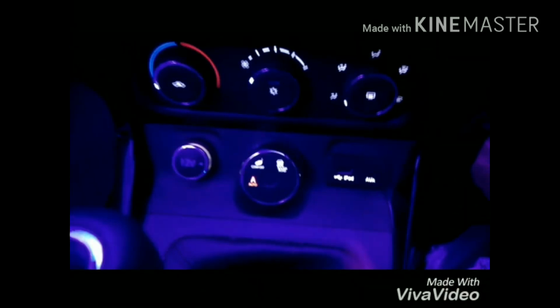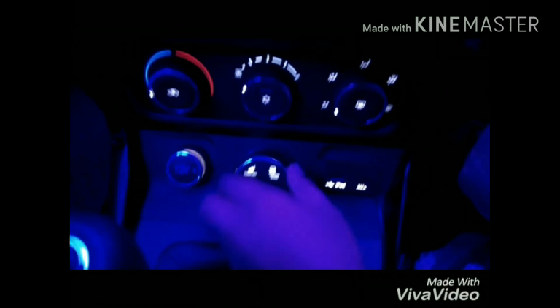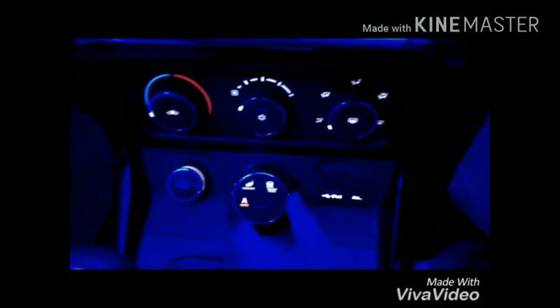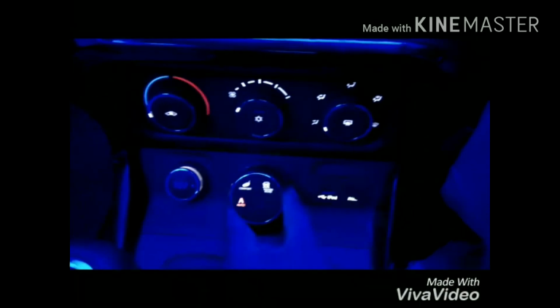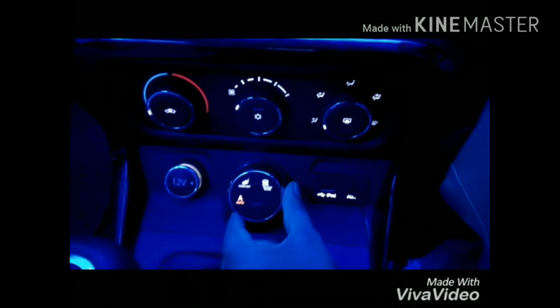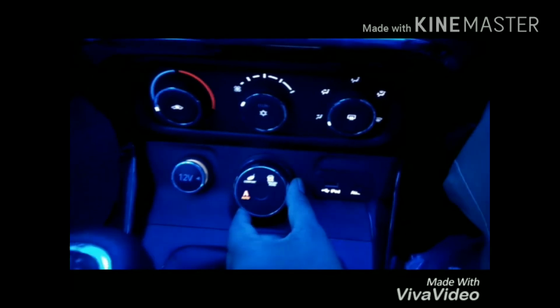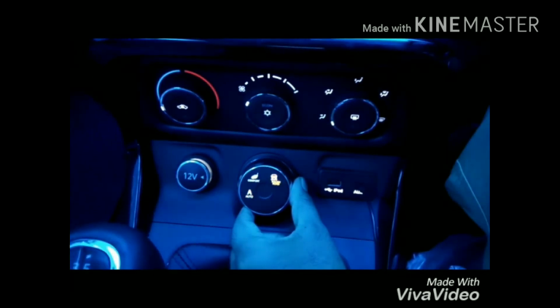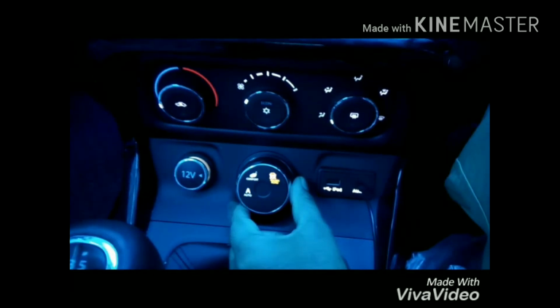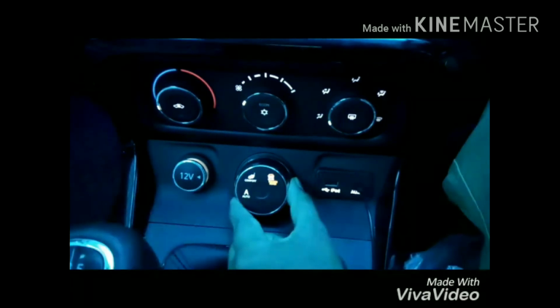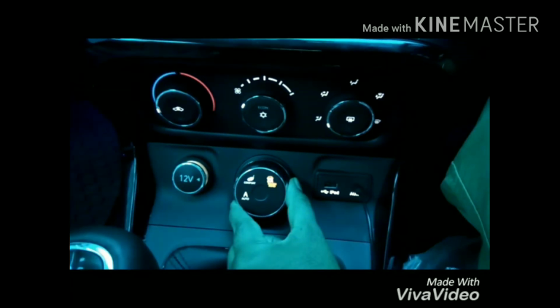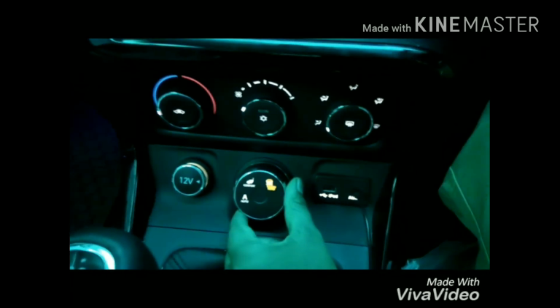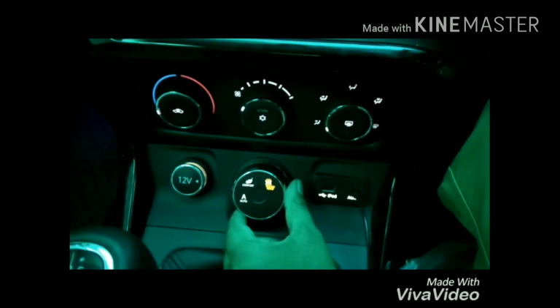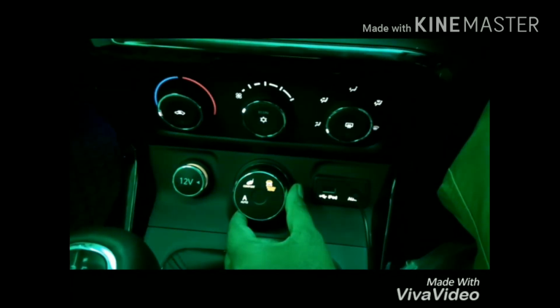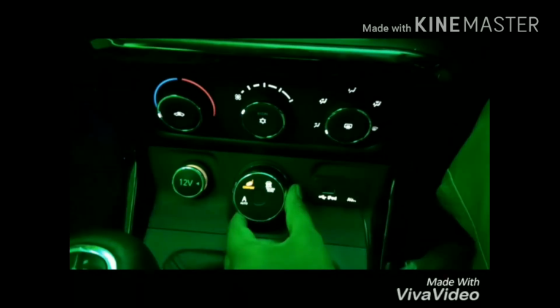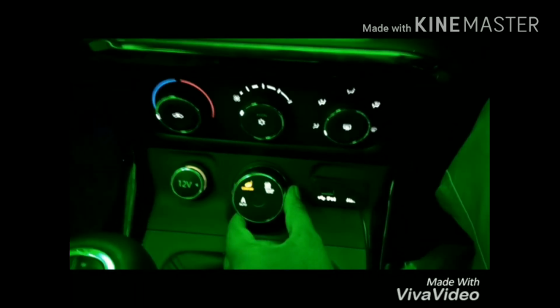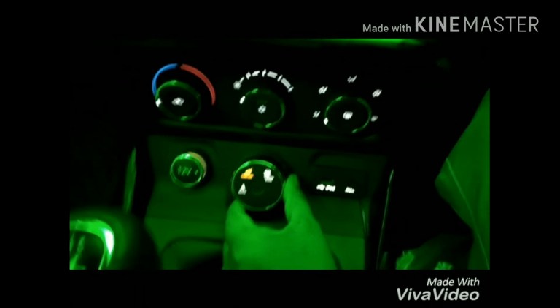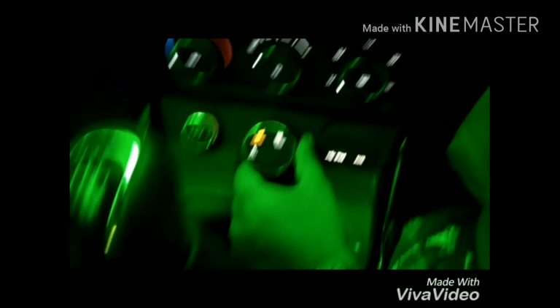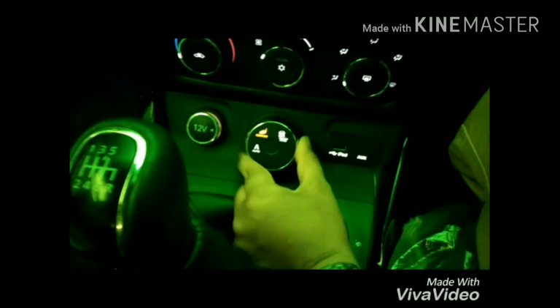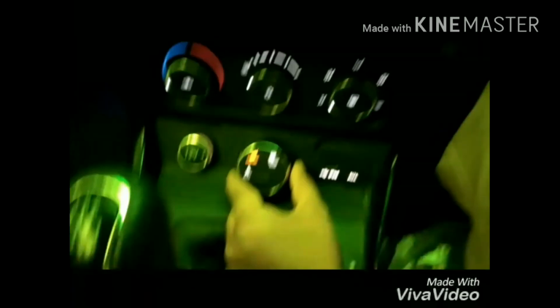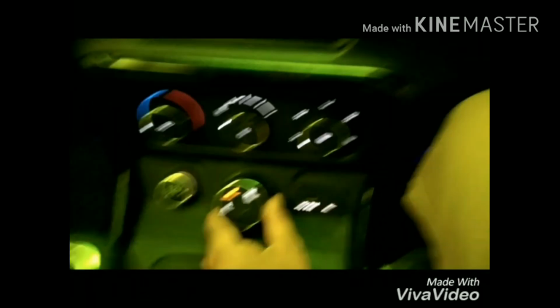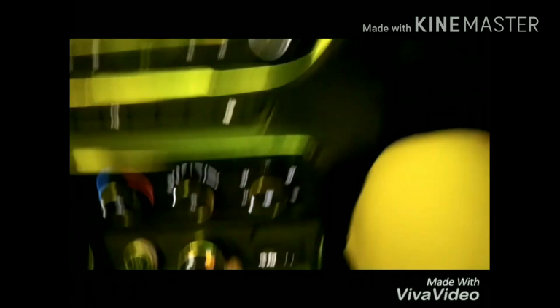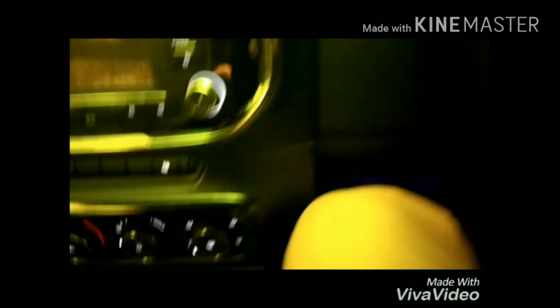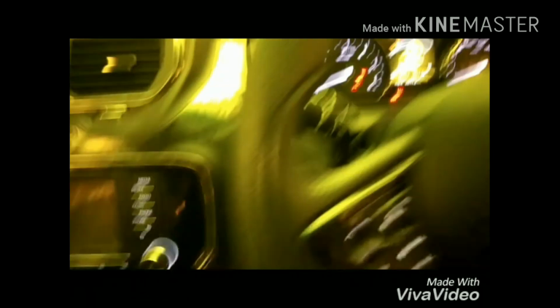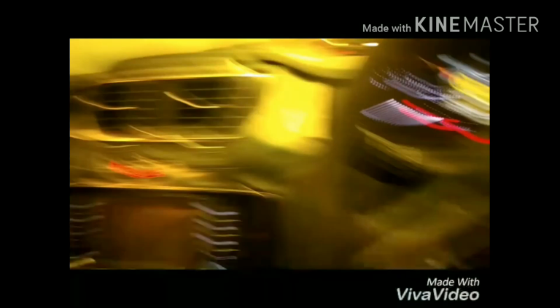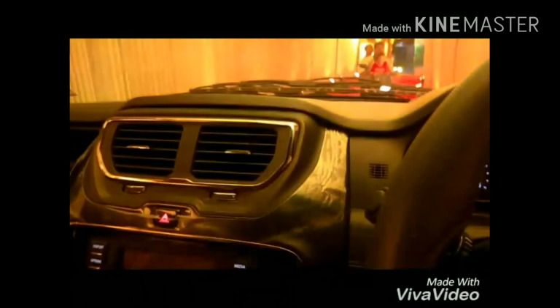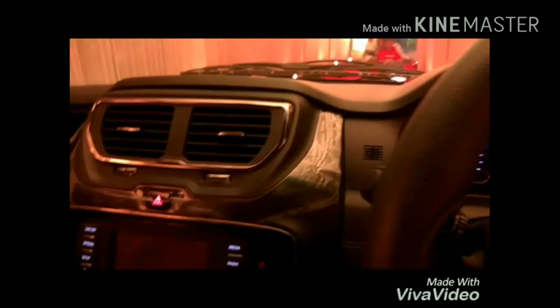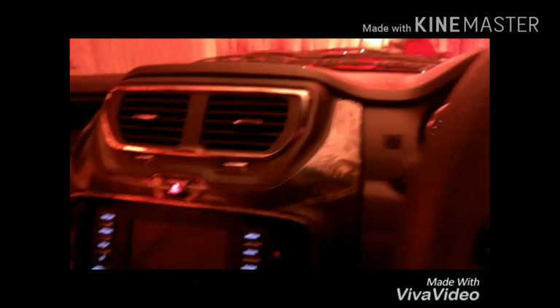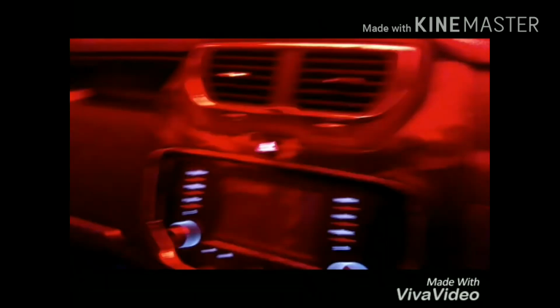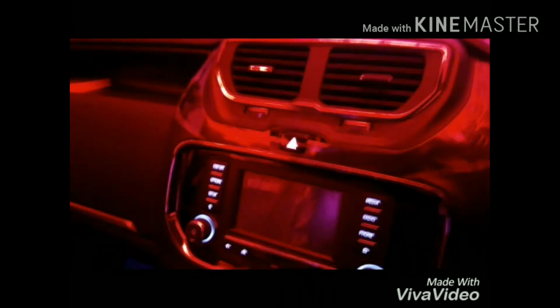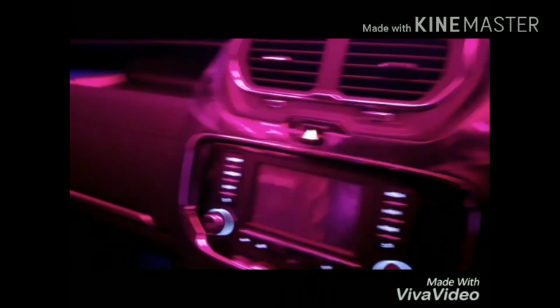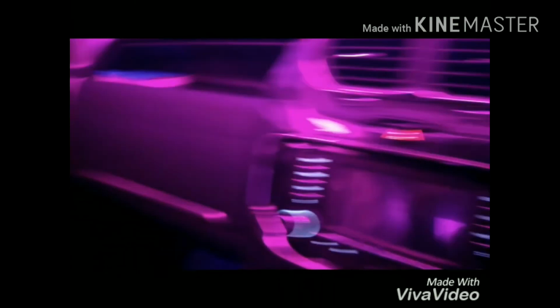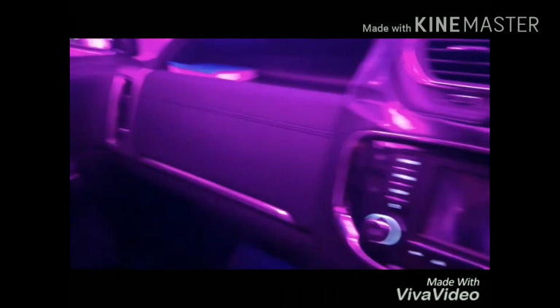You can see modes like auto and comfort mode, and there is a rough road mode as well. Based on the selected mode it will change the suspension and it works according to the type of road you are driving on.